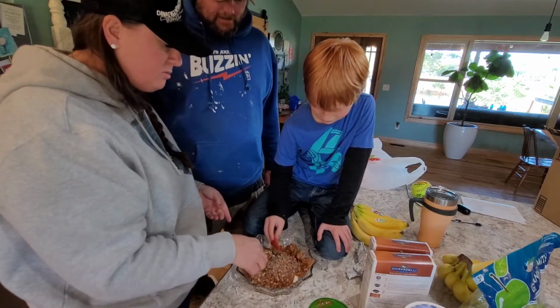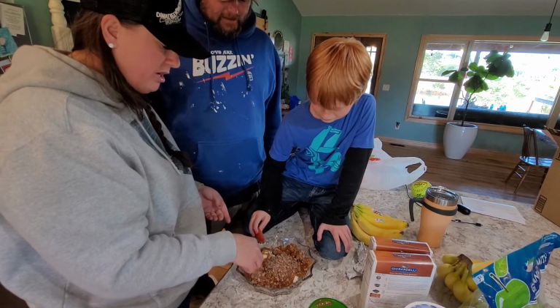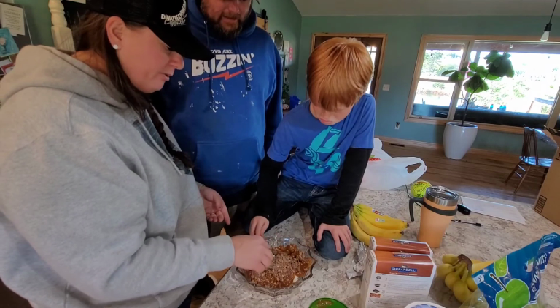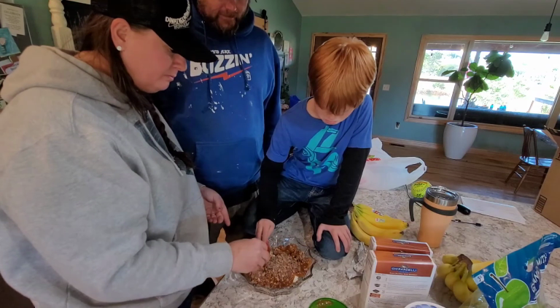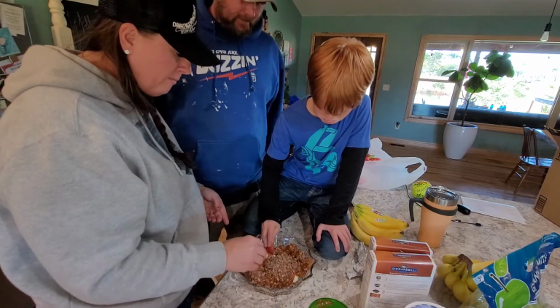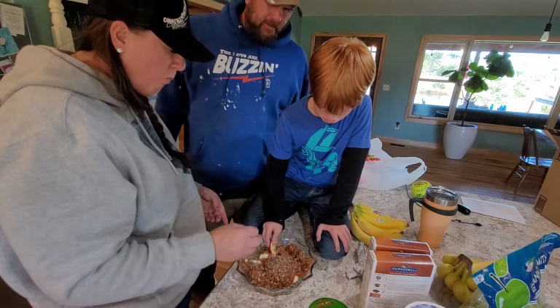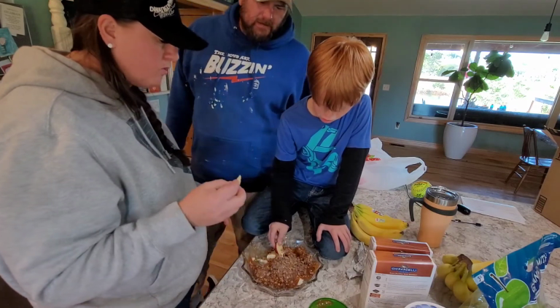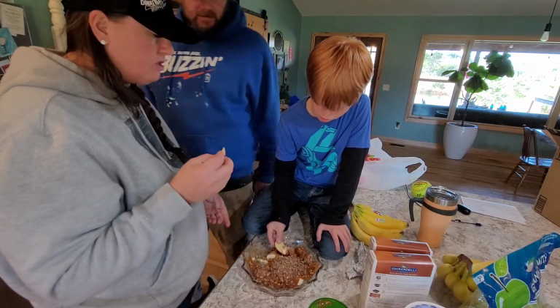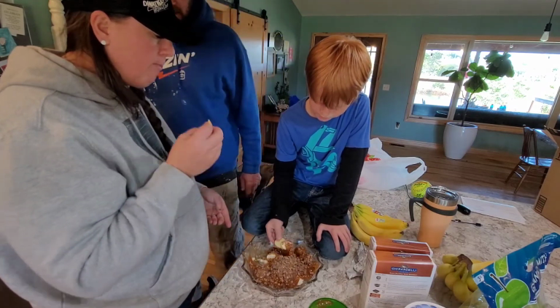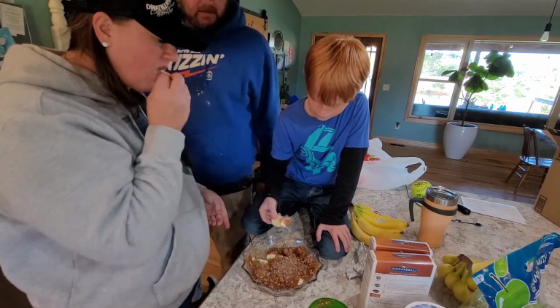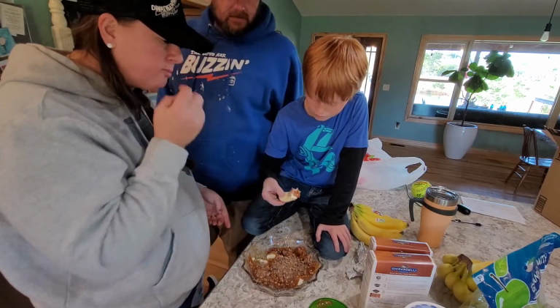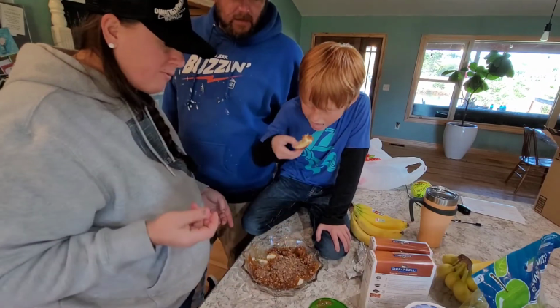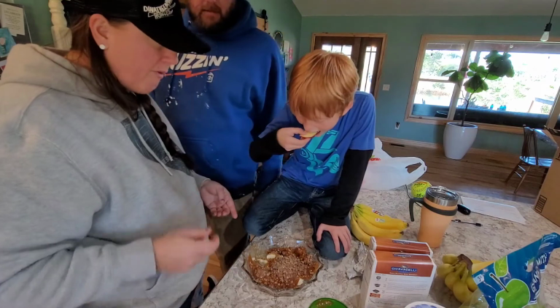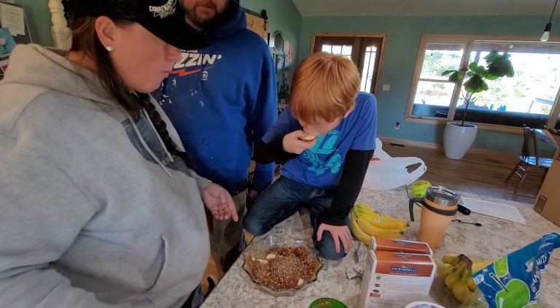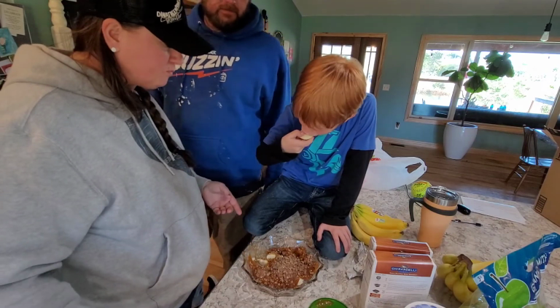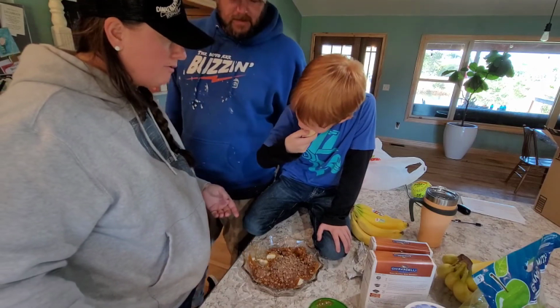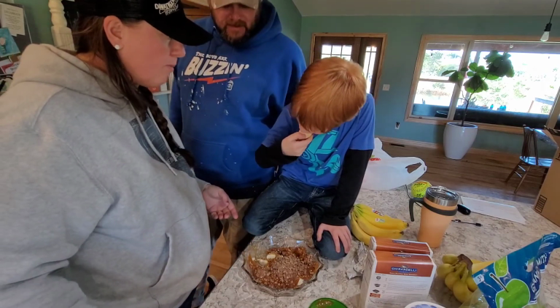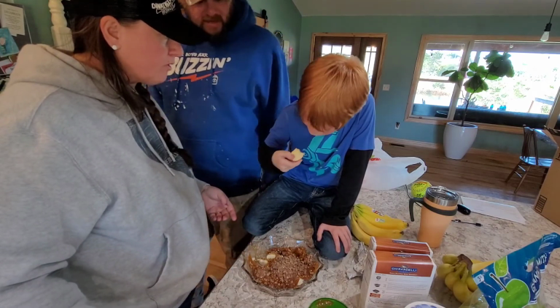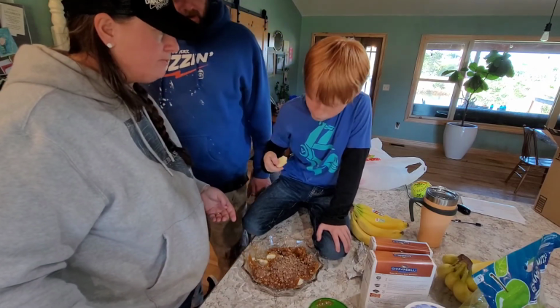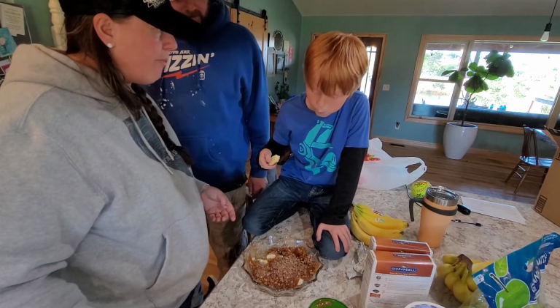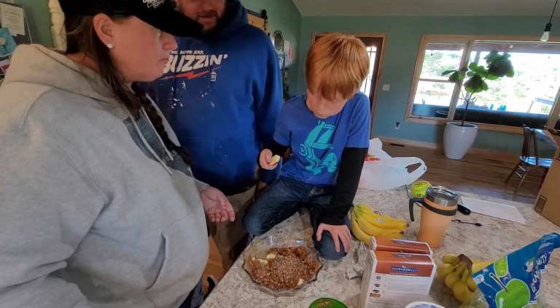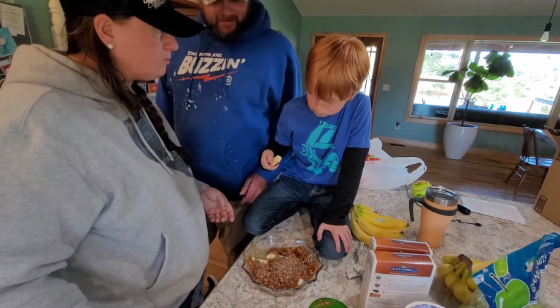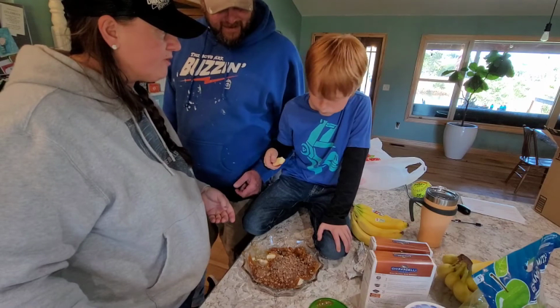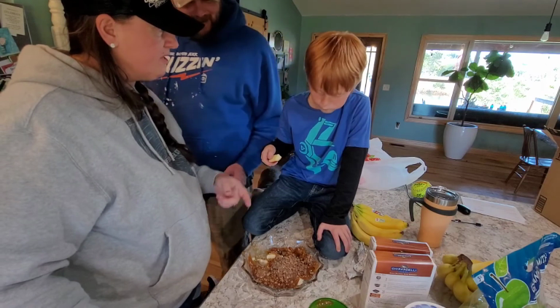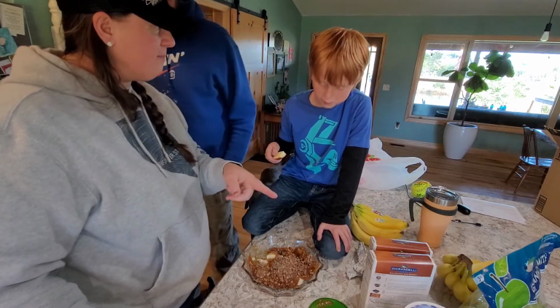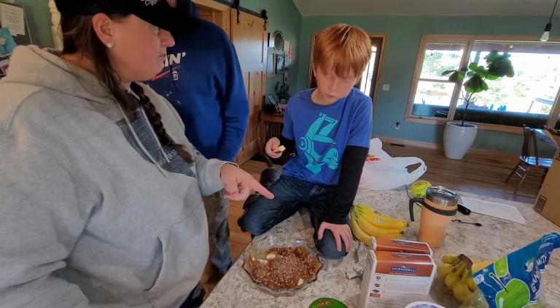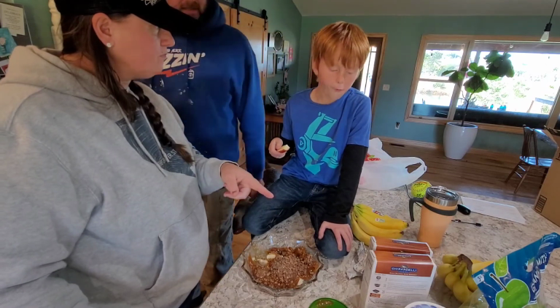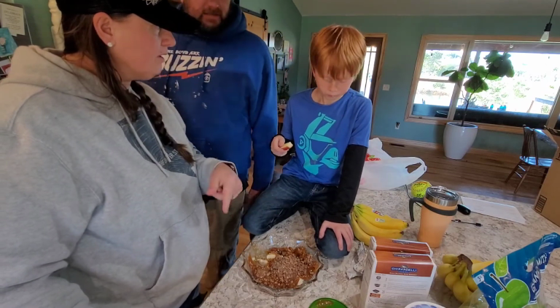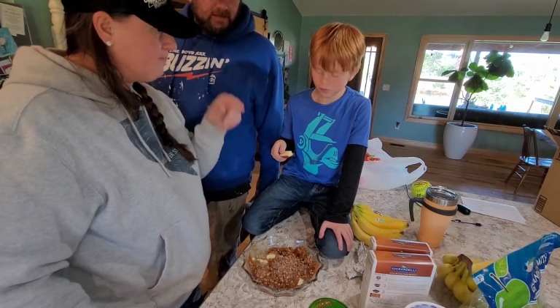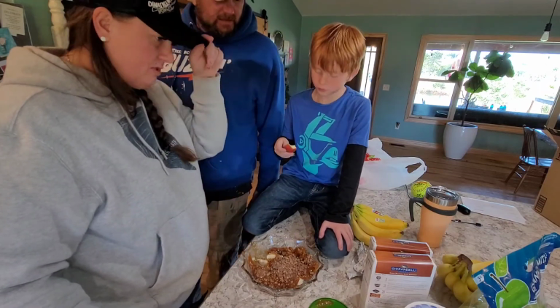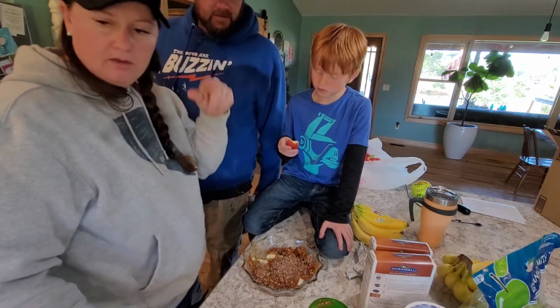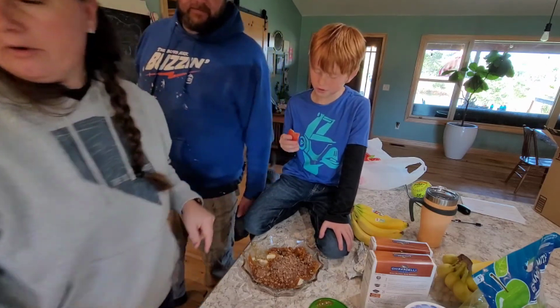Cream cheese and the caramel. Yeah, I almost dropped it. That's pretty good. Do you like the green apple better versus the Honeycrisp?